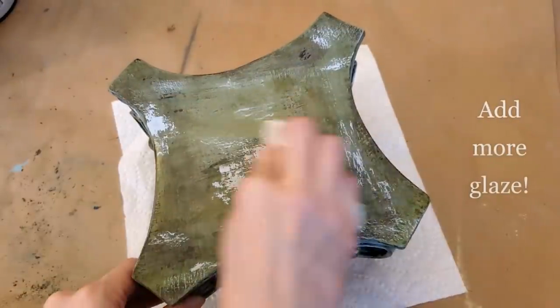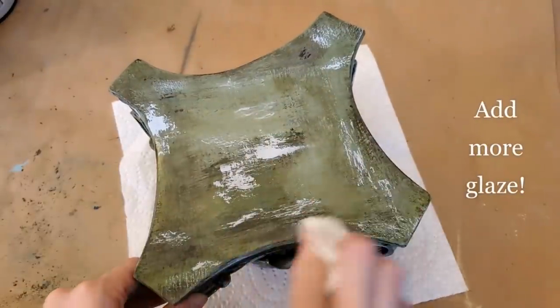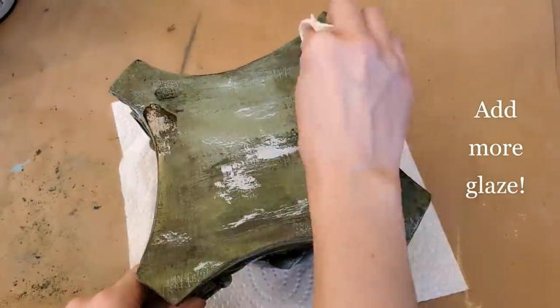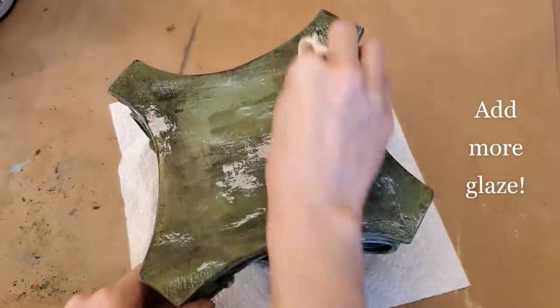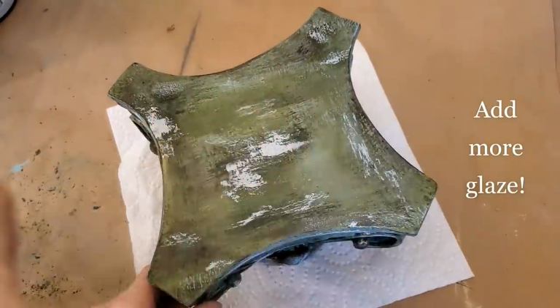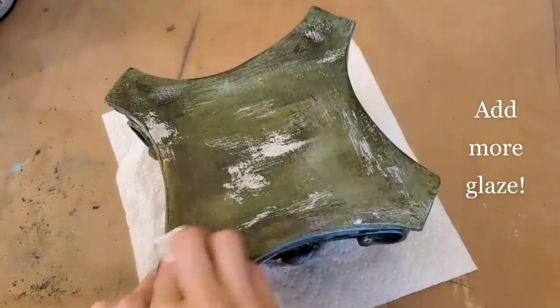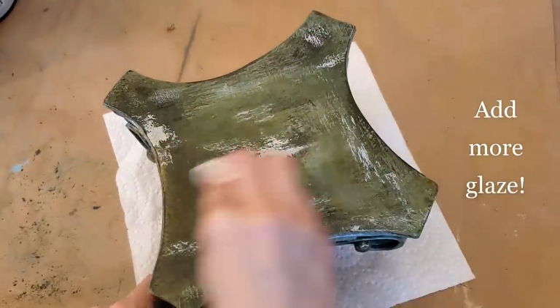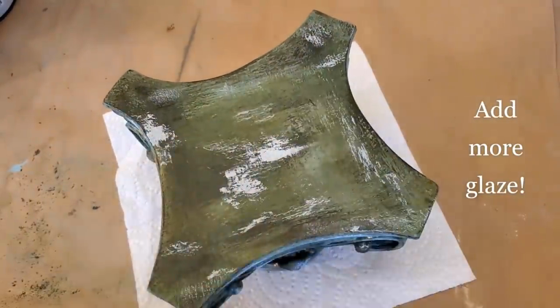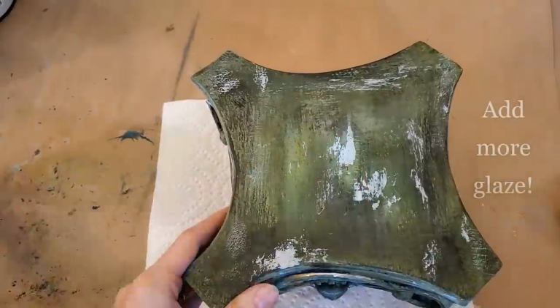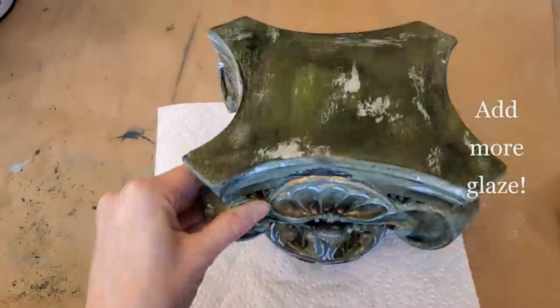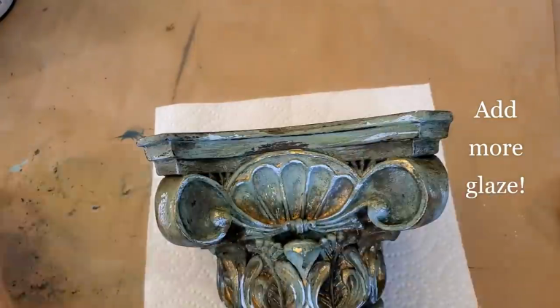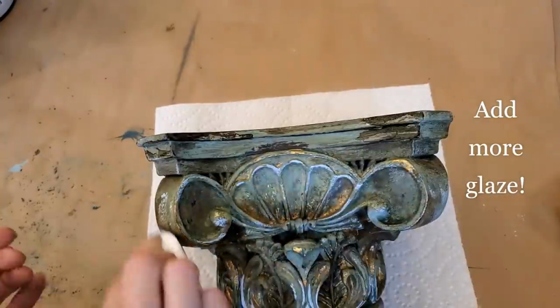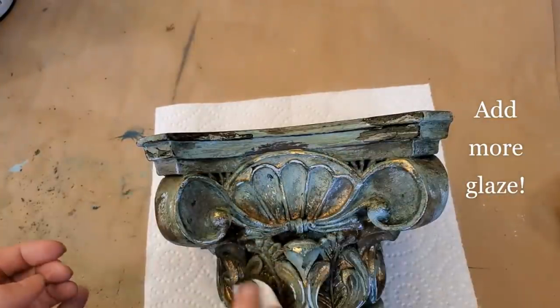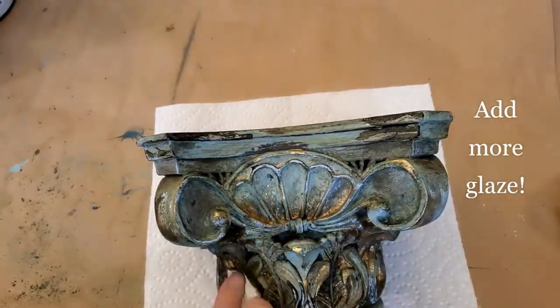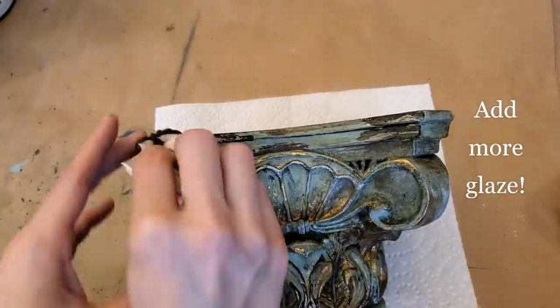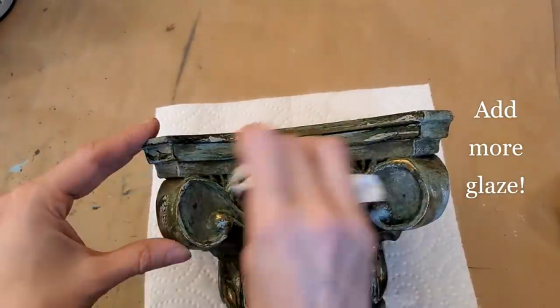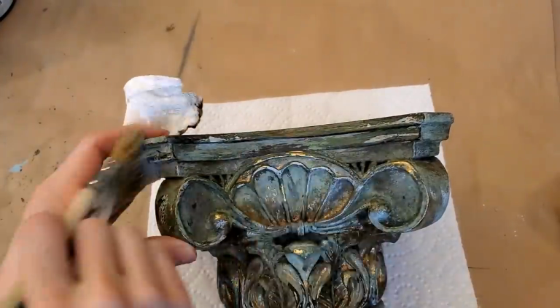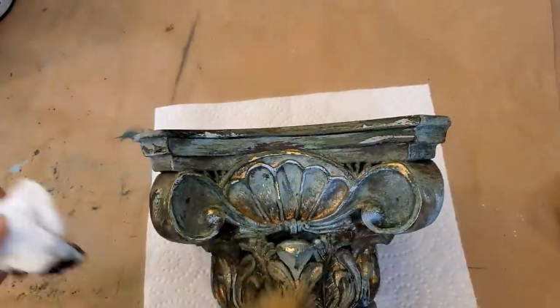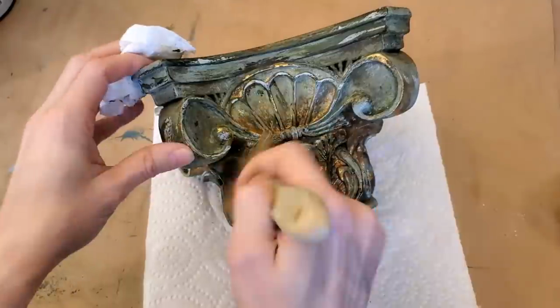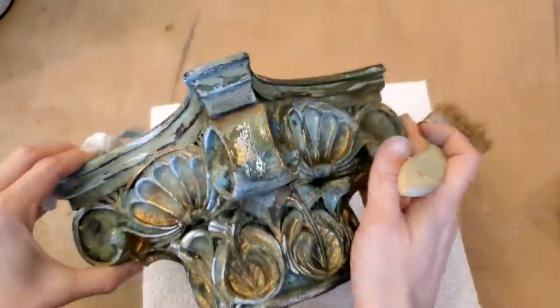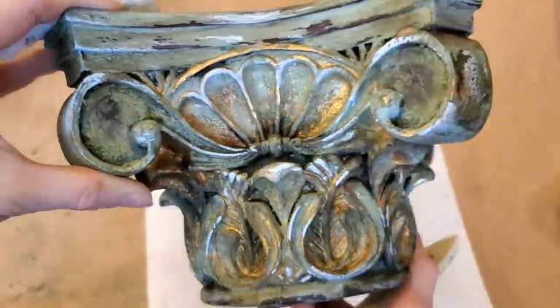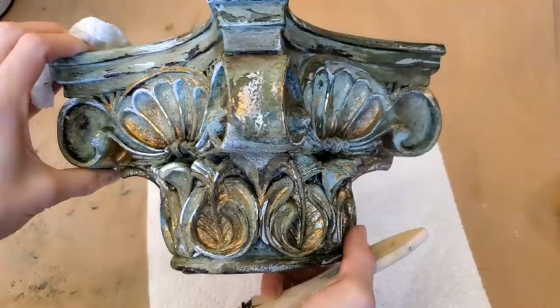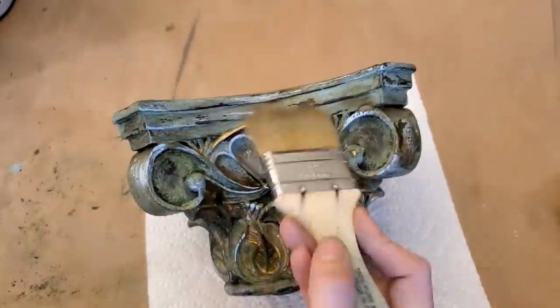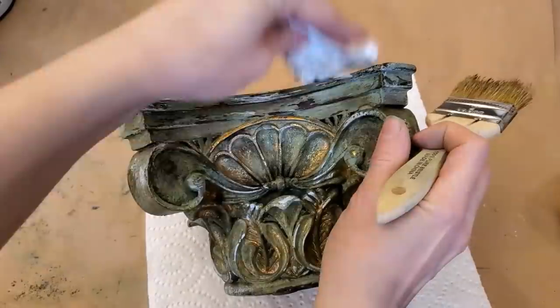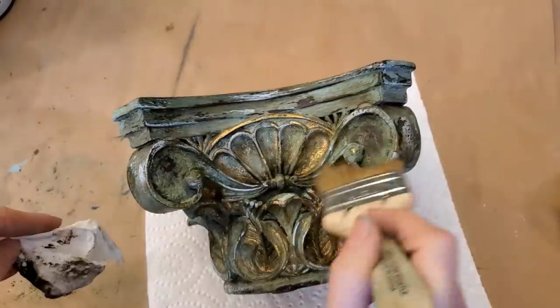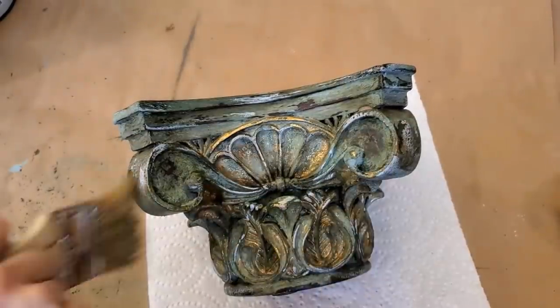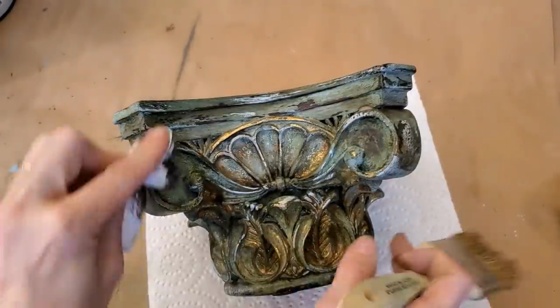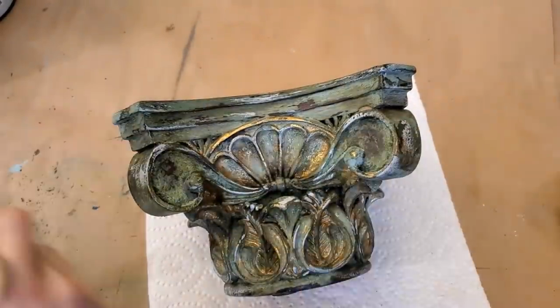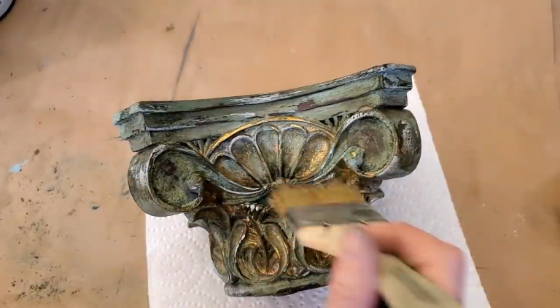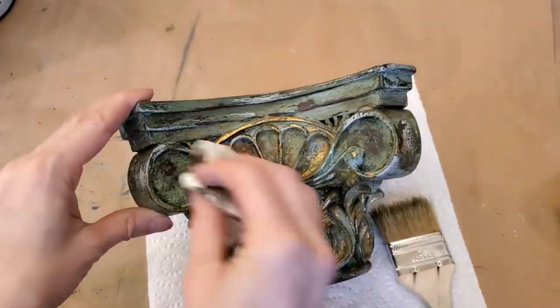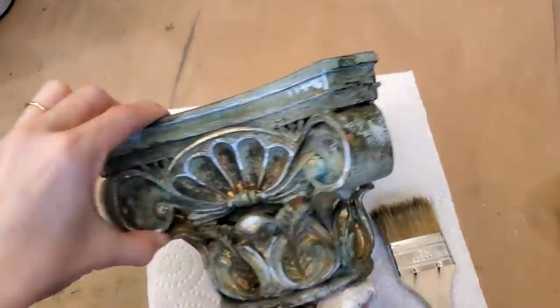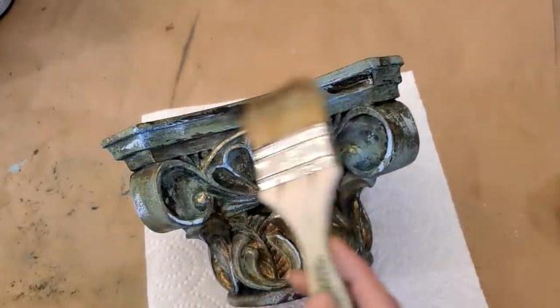After that, I went back over the entire thing with a second layer of the glaze. When this was totally dry, I took it outside and sprayed it with a clear matte enamel, but you can use any top coat that you prefer.